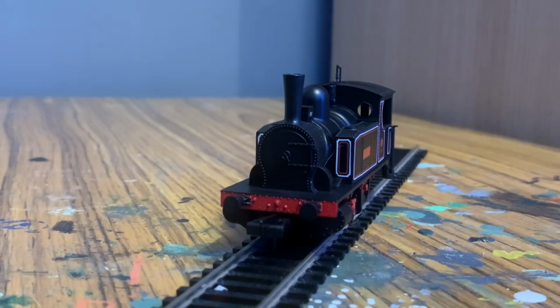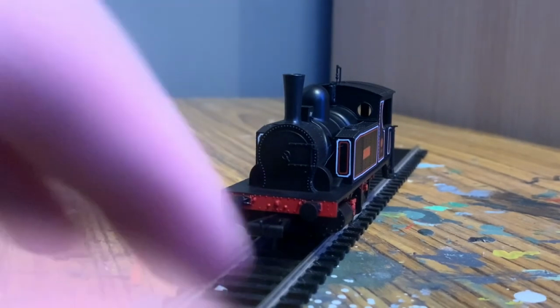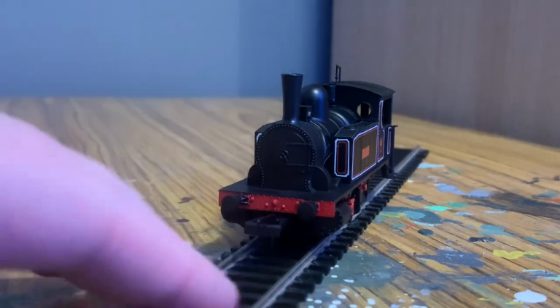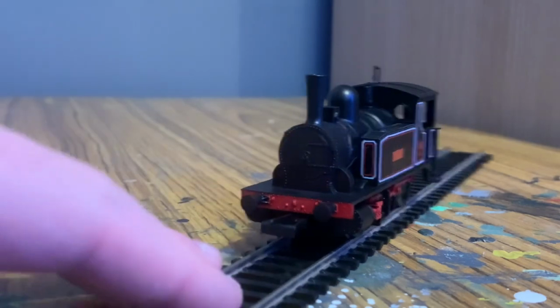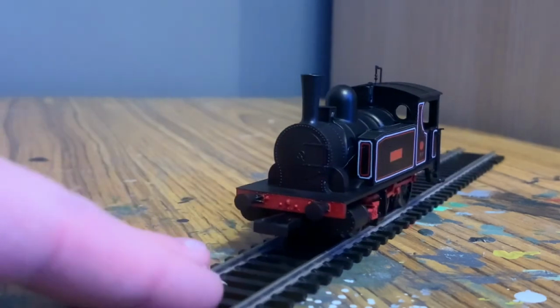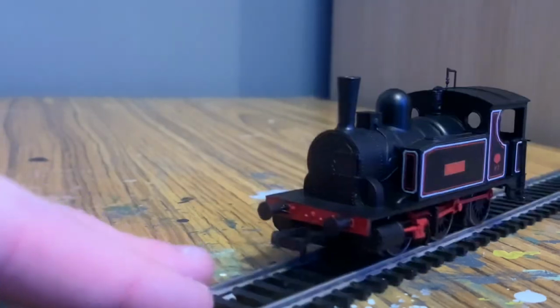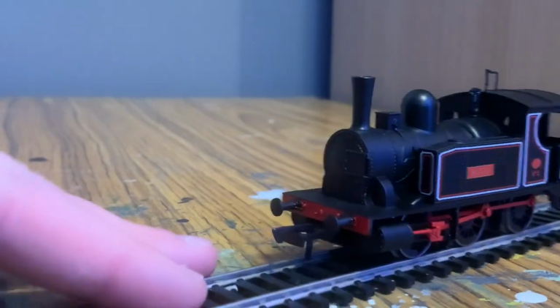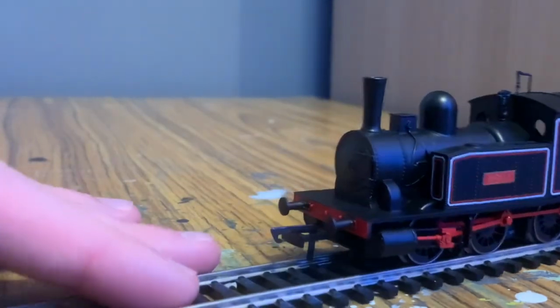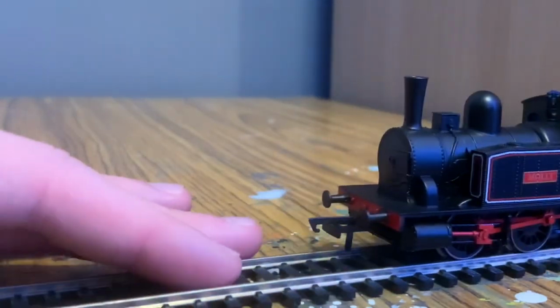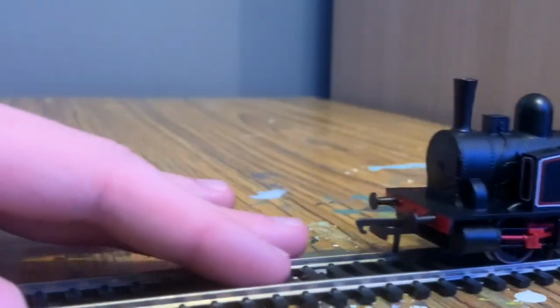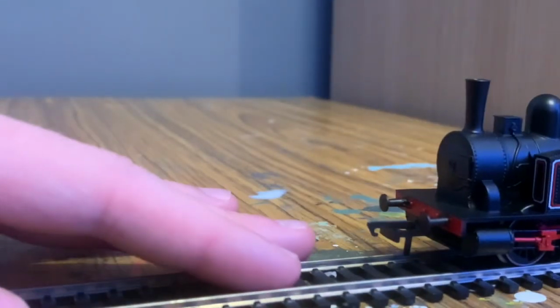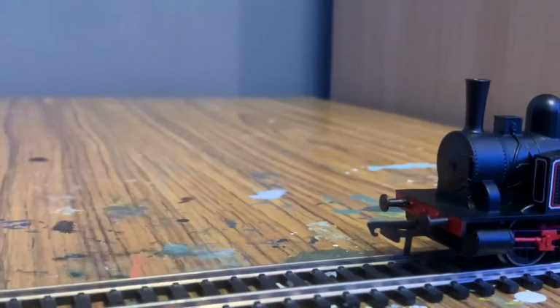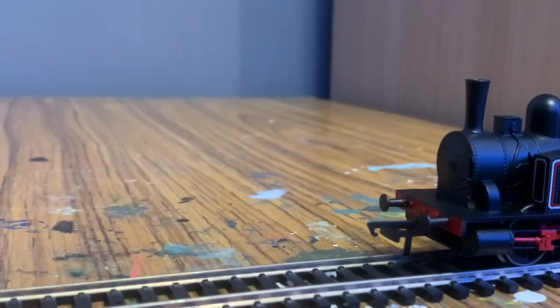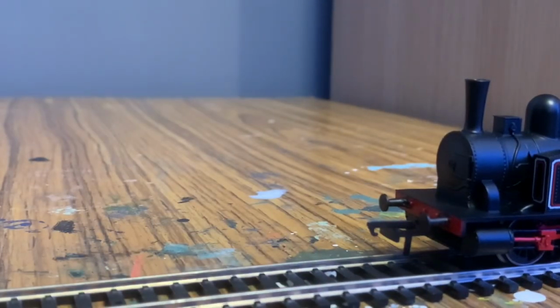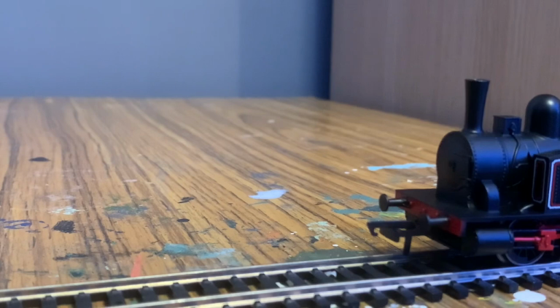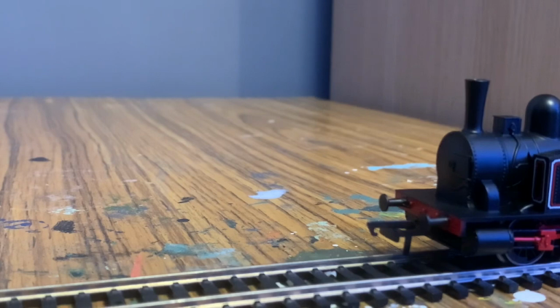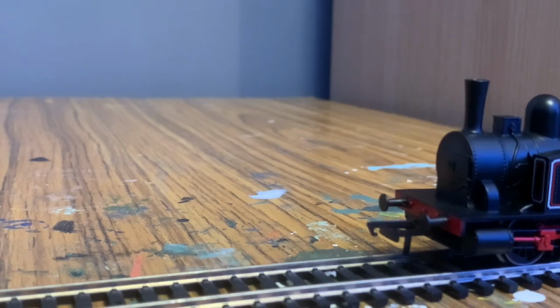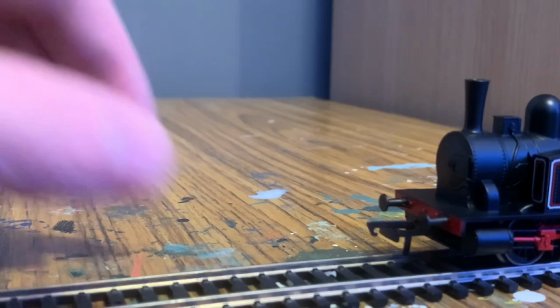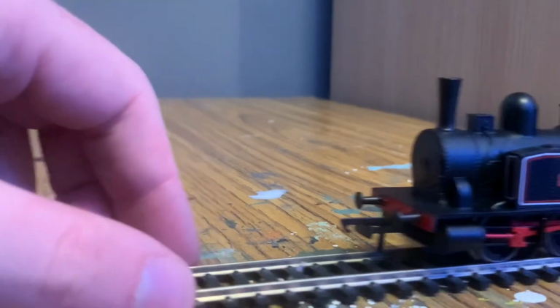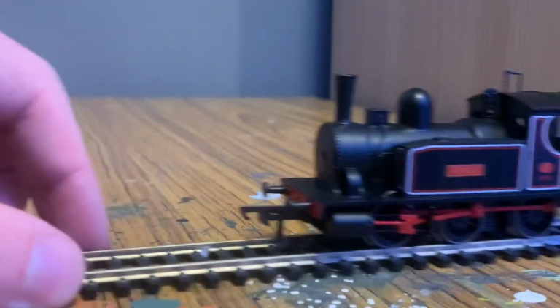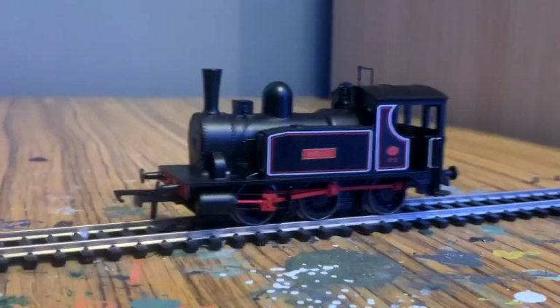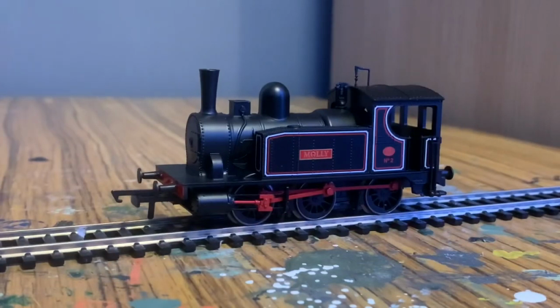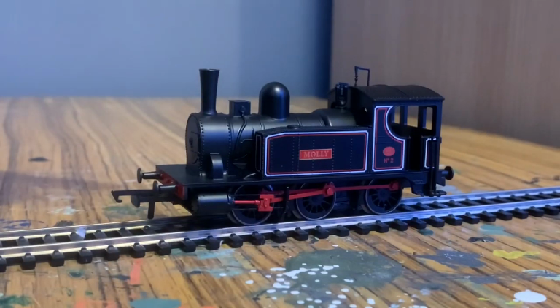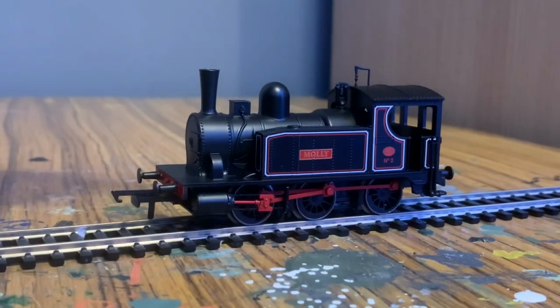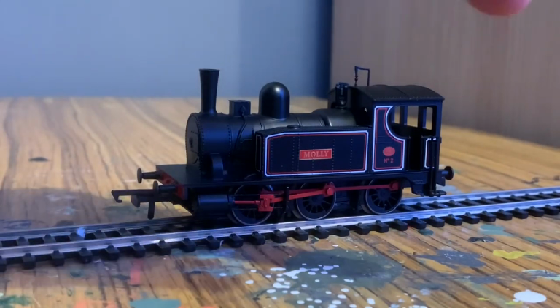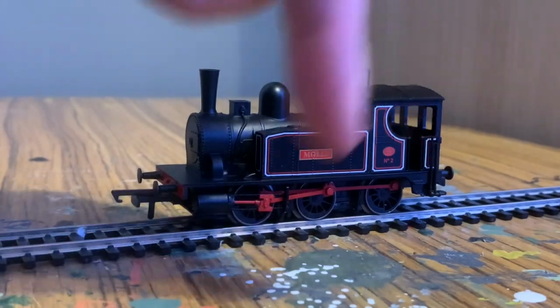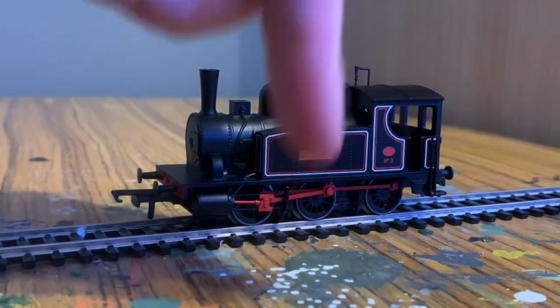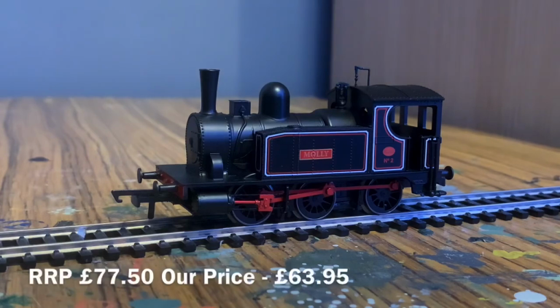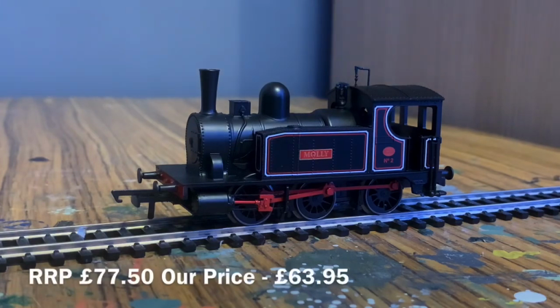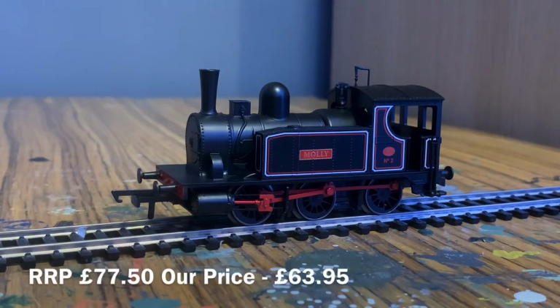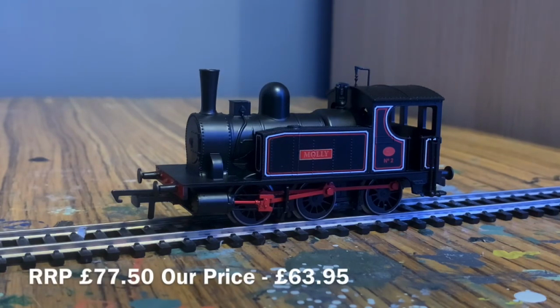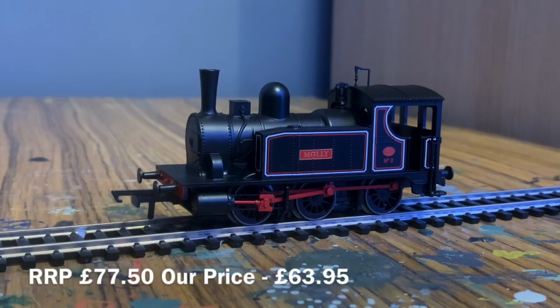It is a very cheap model — it only retails at about 60 to 70 quid, possibly even lower. The price will be listed somewhere on screen.